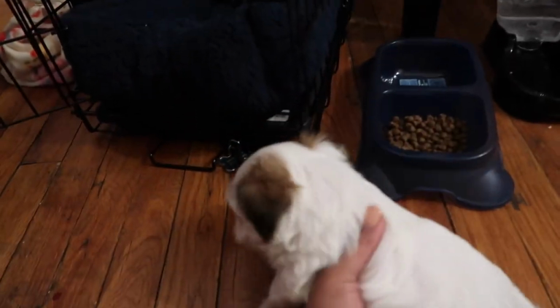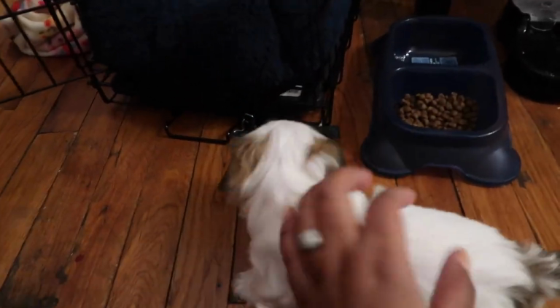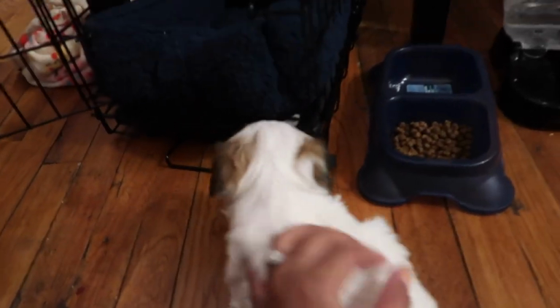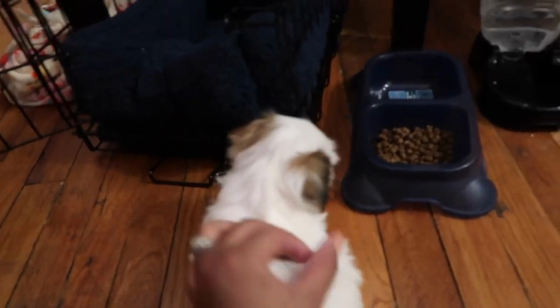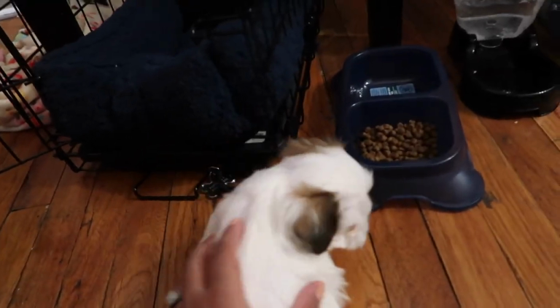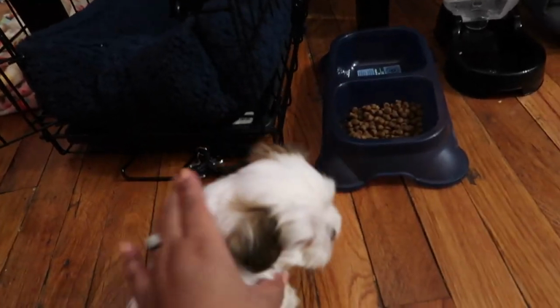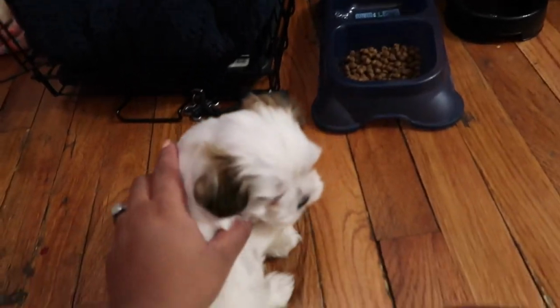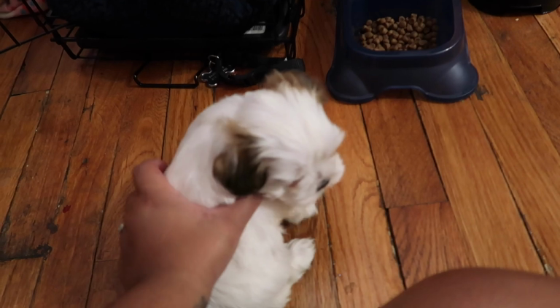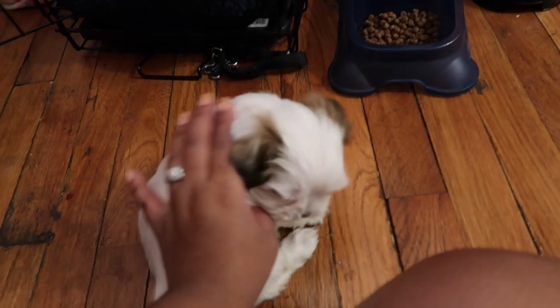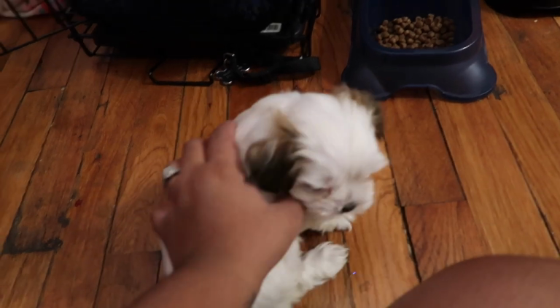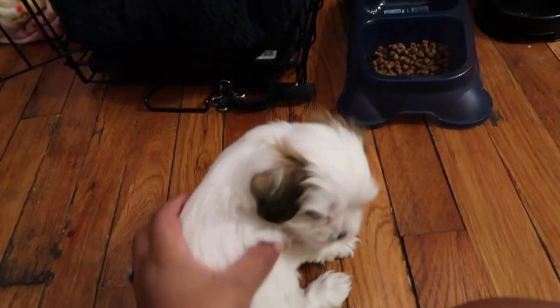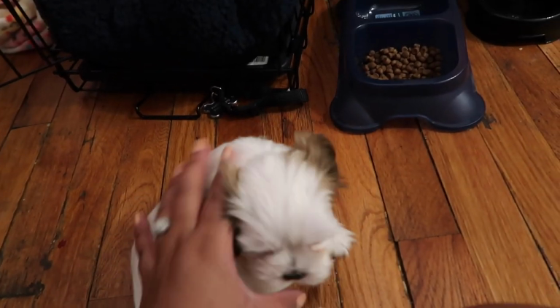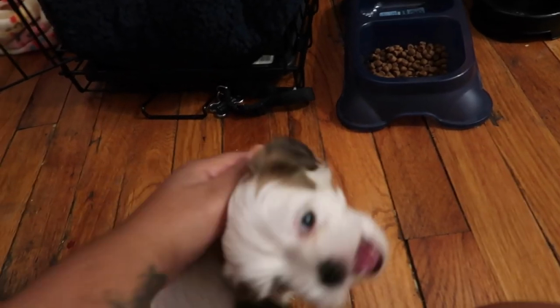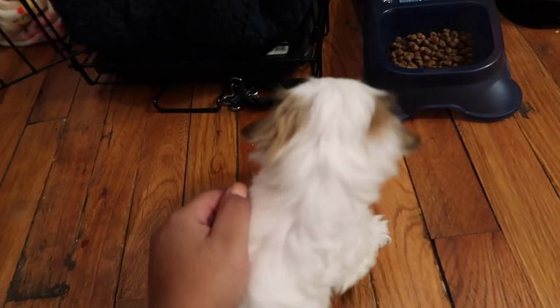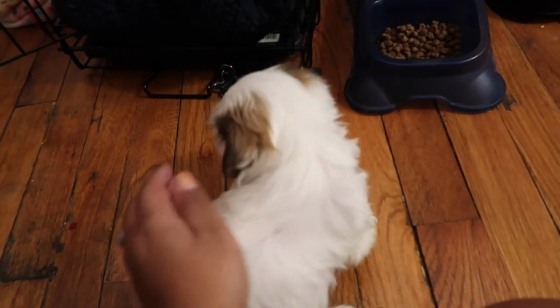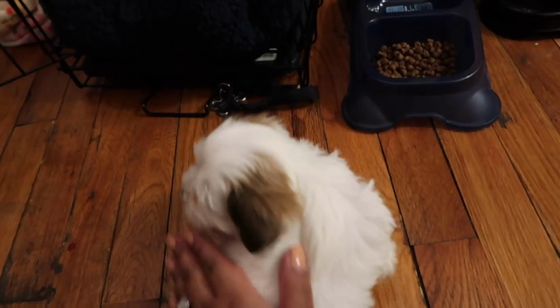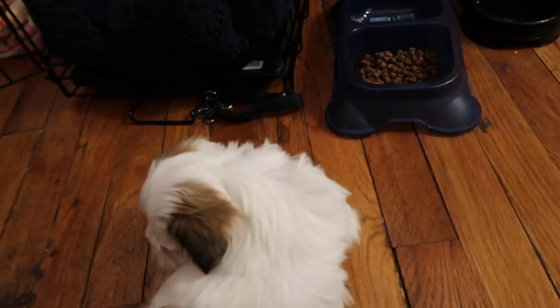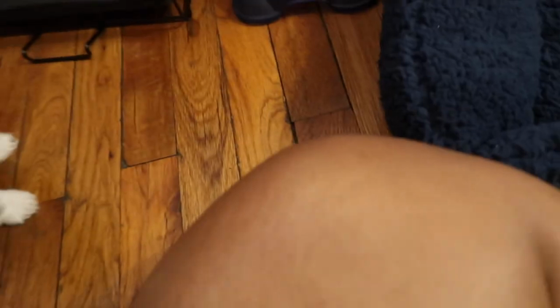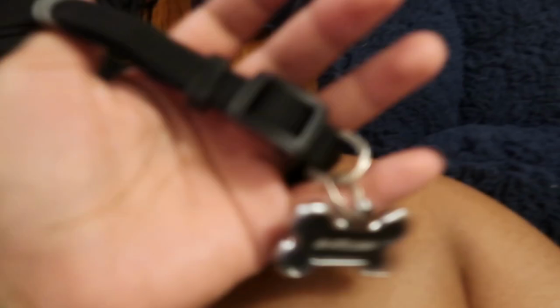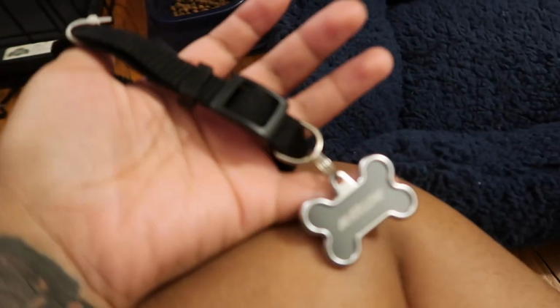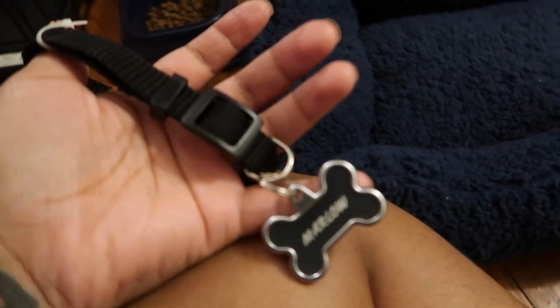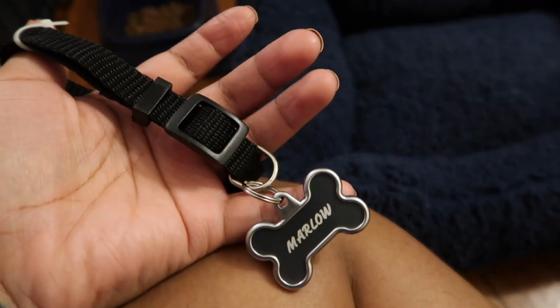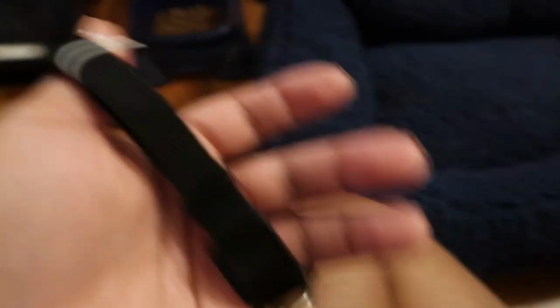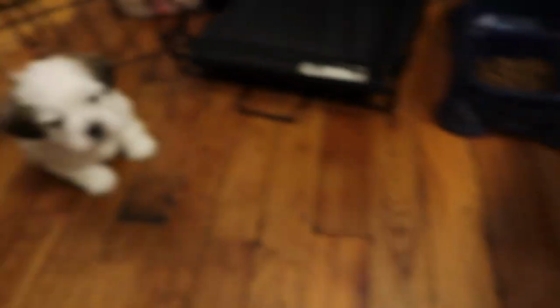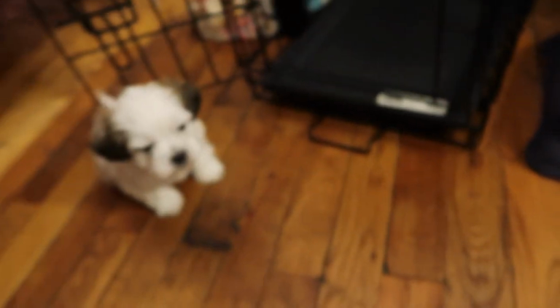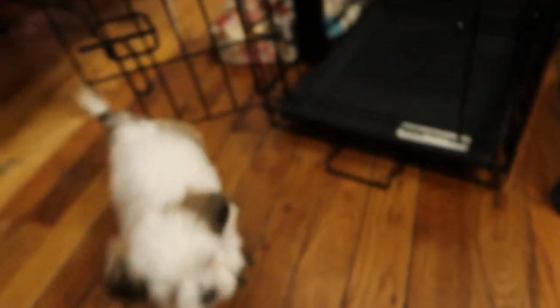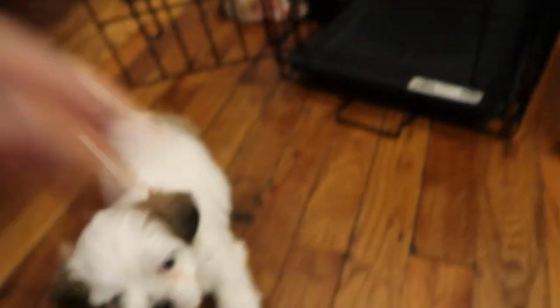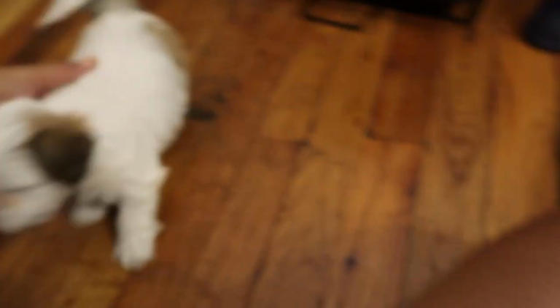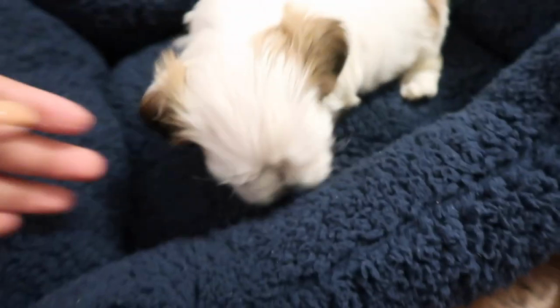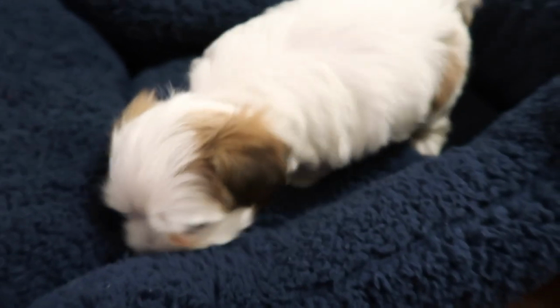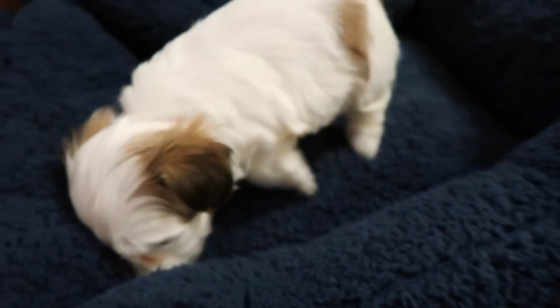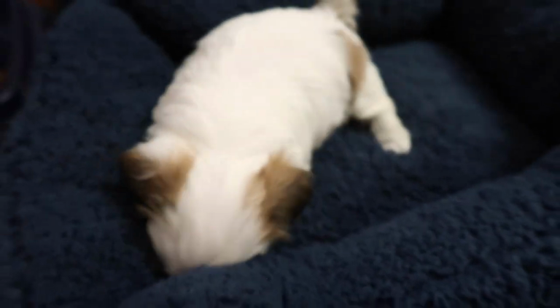Y'all, I think he's only like a few pounds. He only gets up to 16 pounds but he's only a few pounds now. He's so little. He's such a chill dog. This is his little collar but he can't even fit it, you guys. Look at him. He's just adorable.